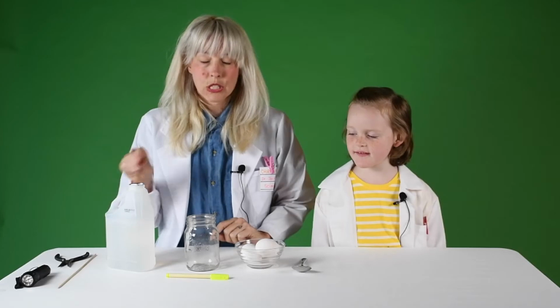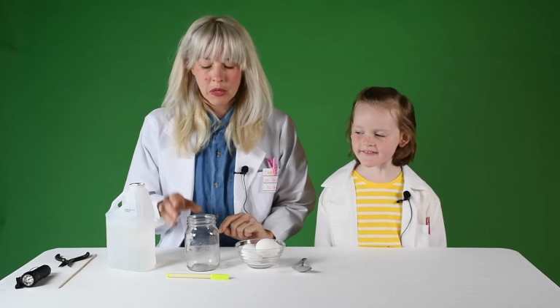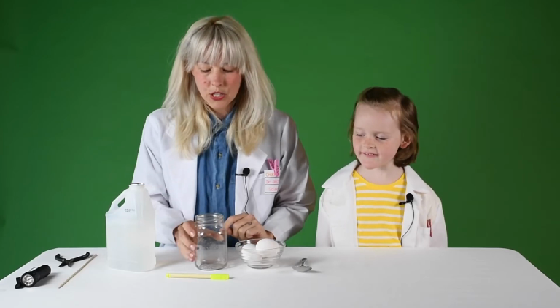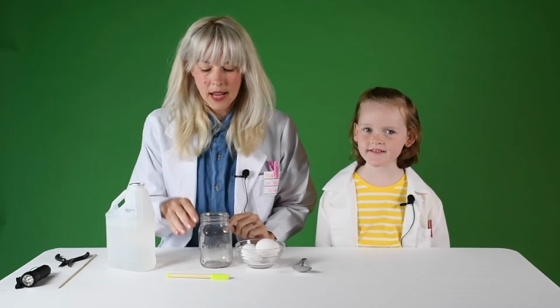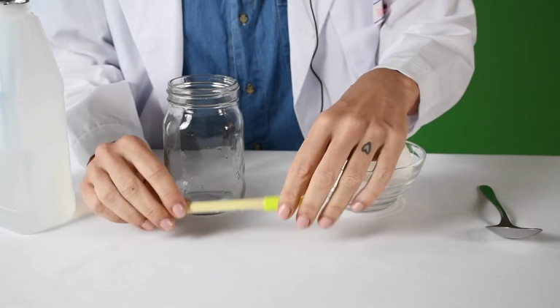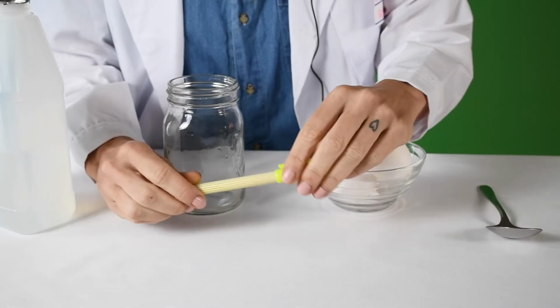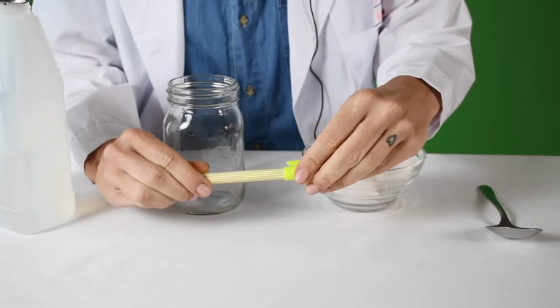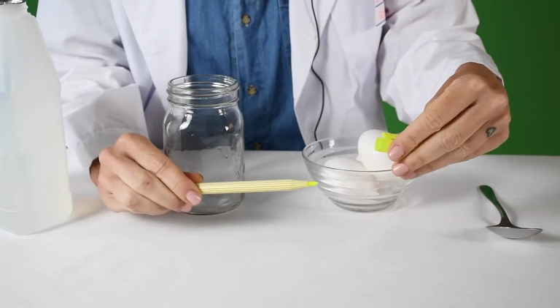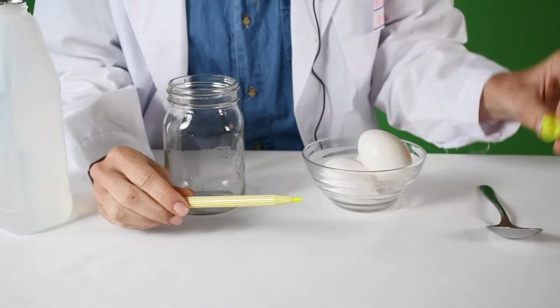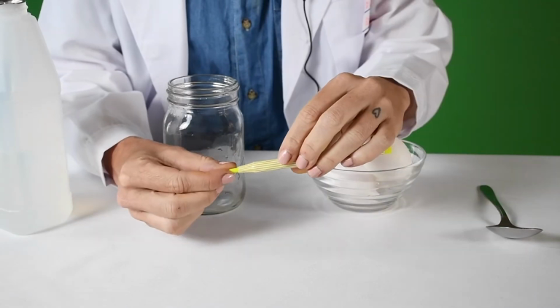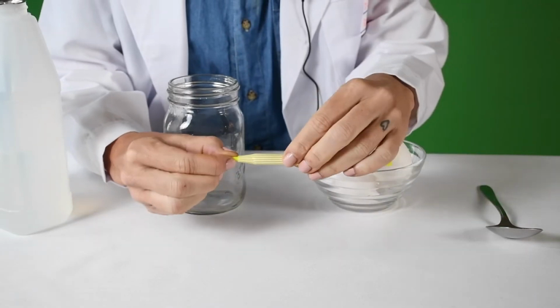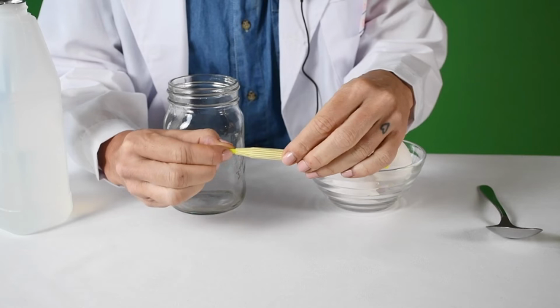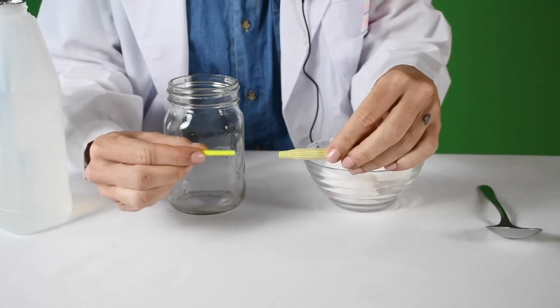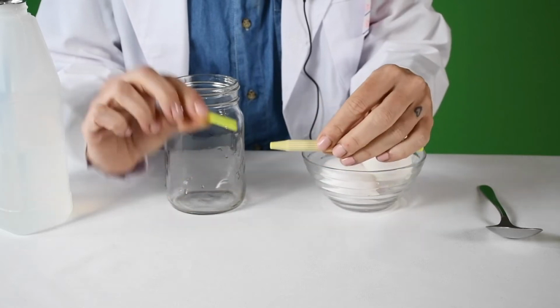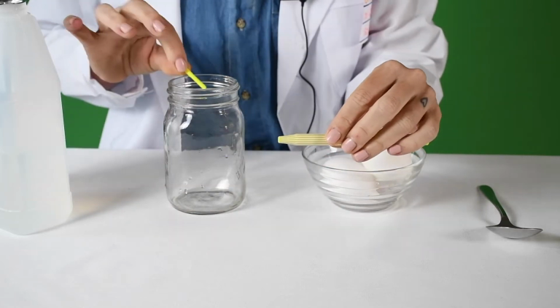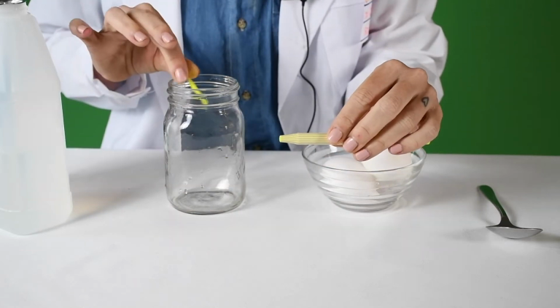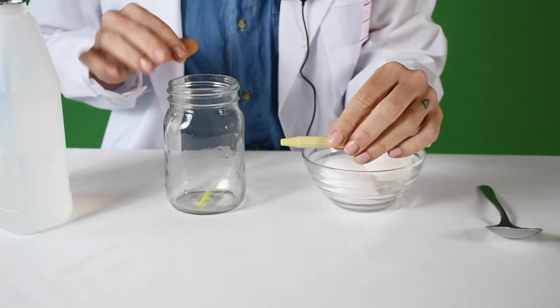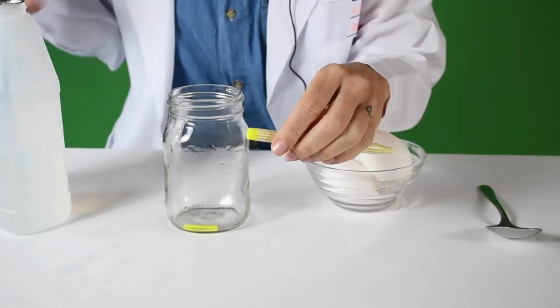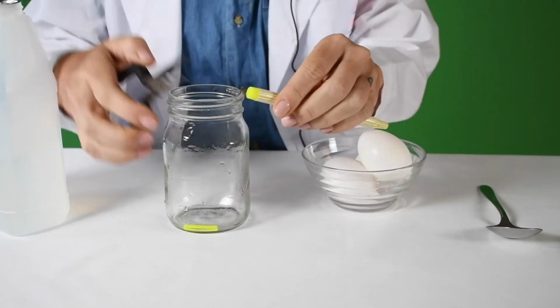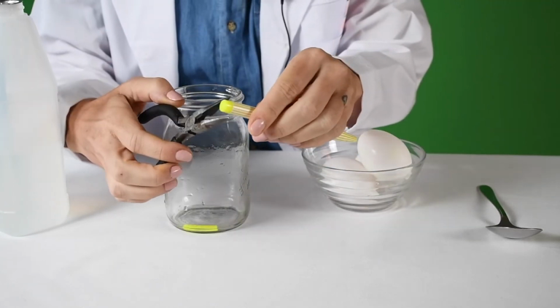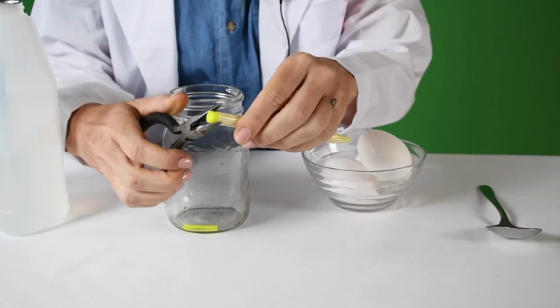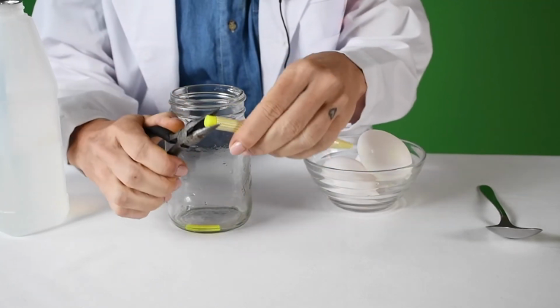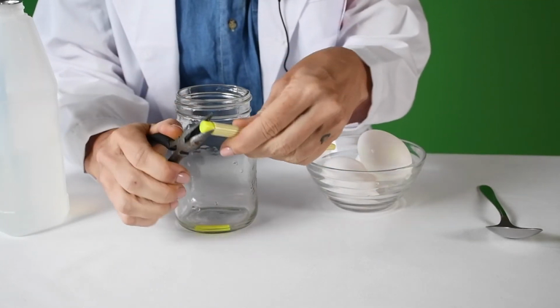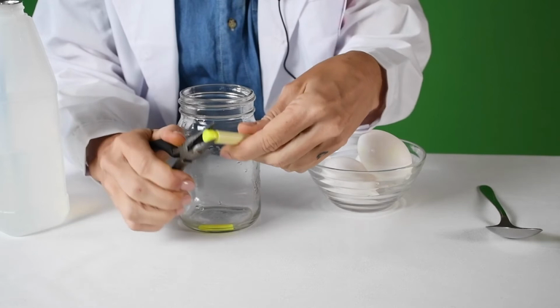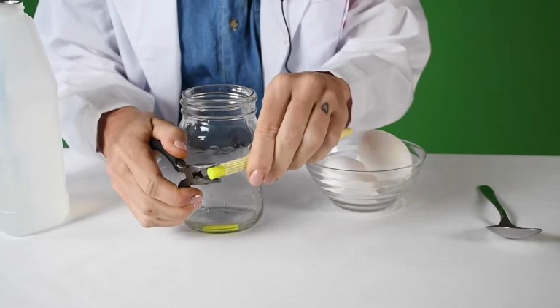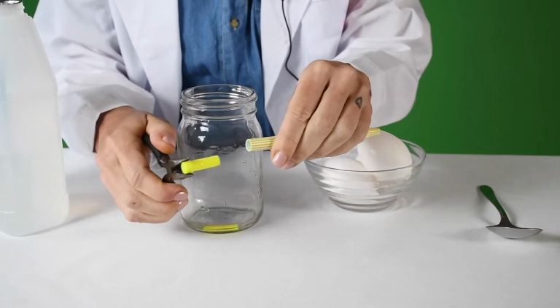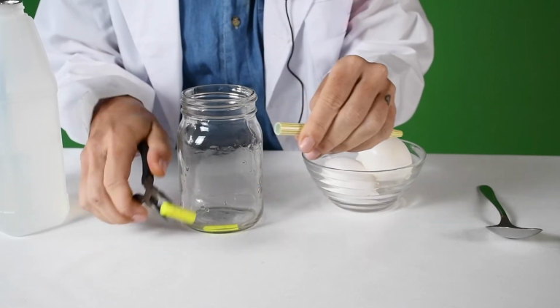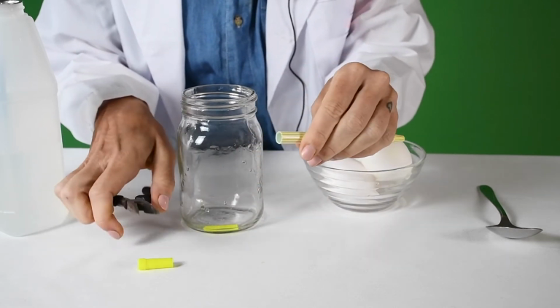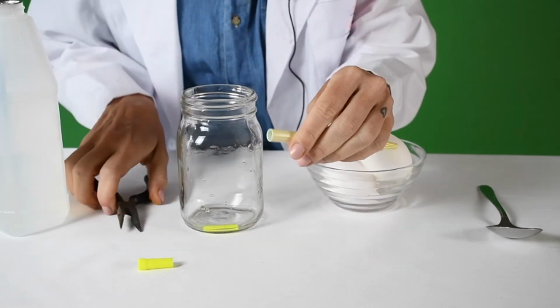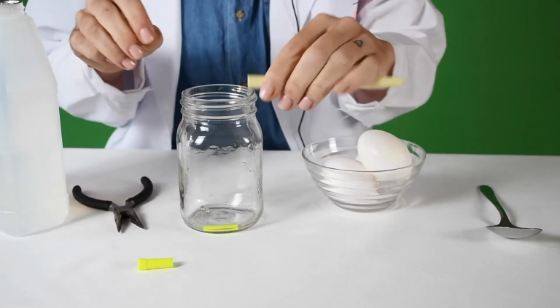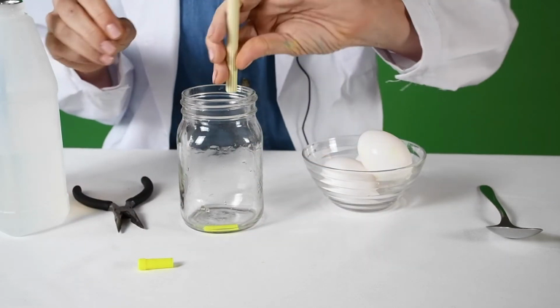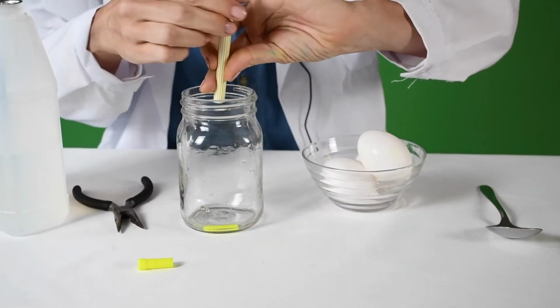The first thing we're going to do is take apart our highlighter. We're going to take the insides out of our yellow highlighter and put them in this jar. There's actually another one inside that we'll also take out. Some highlighters are really tricky to get undone so you might want to use pliers.